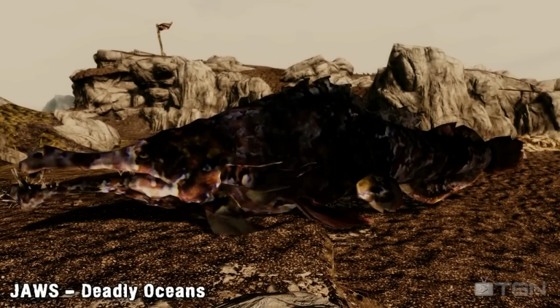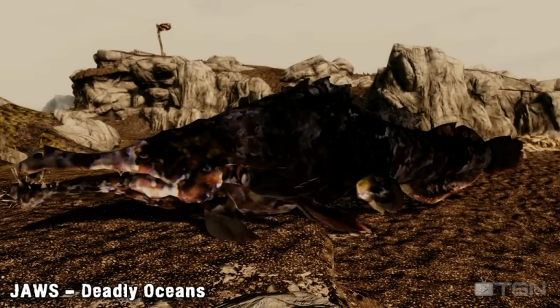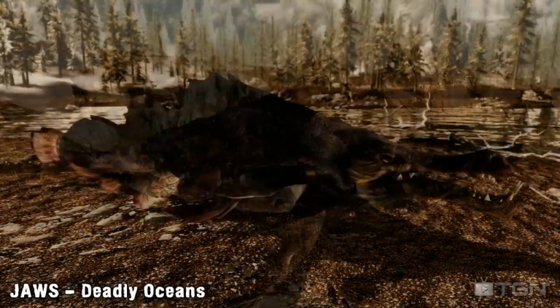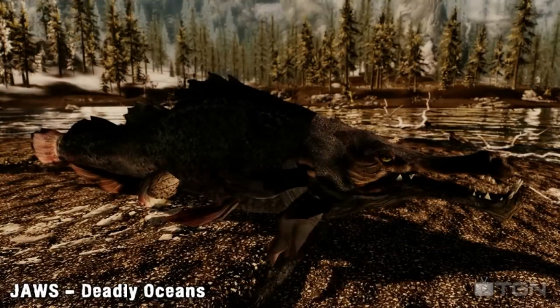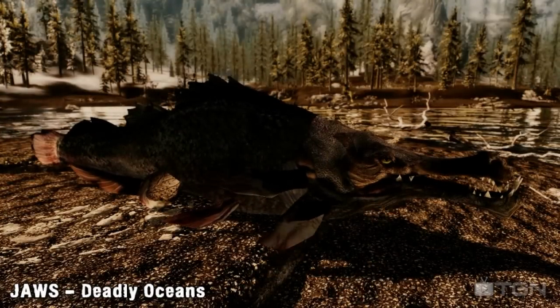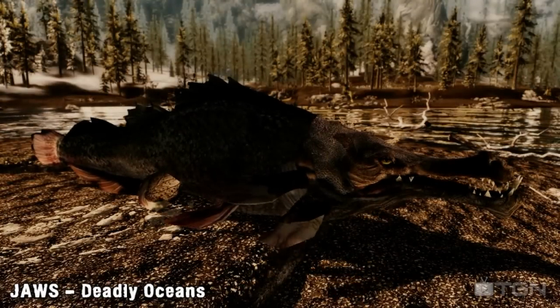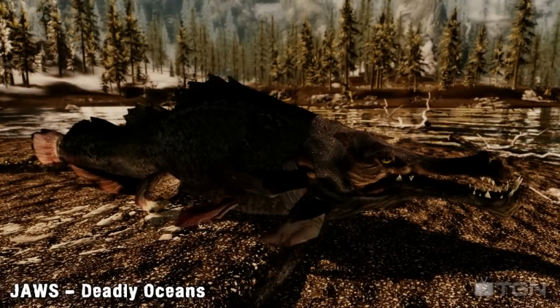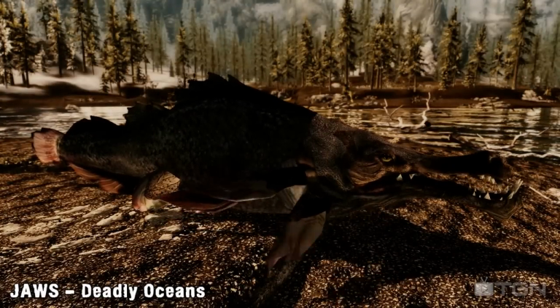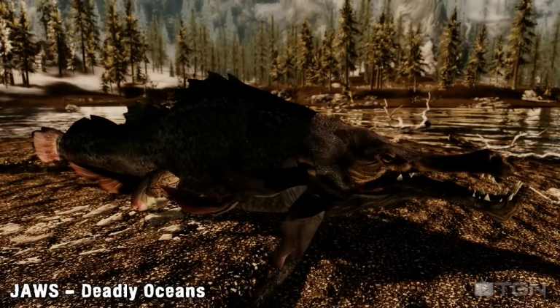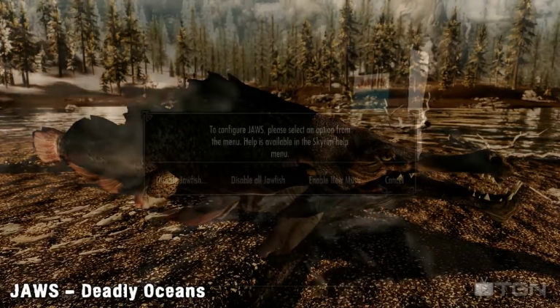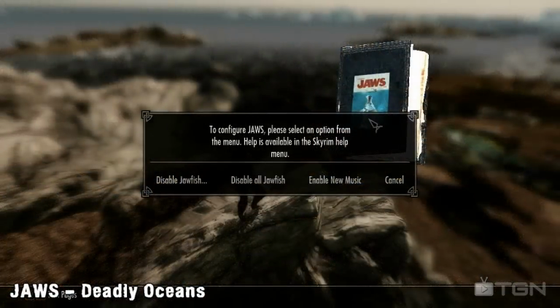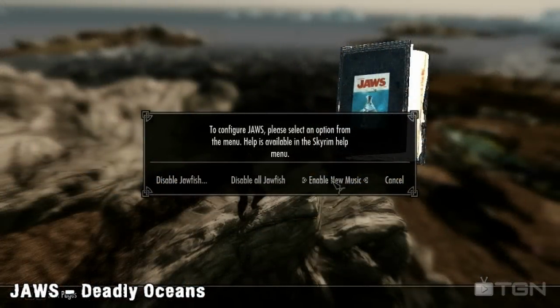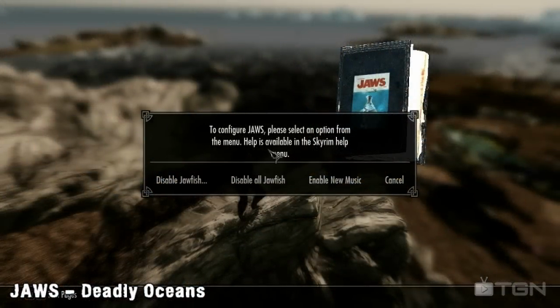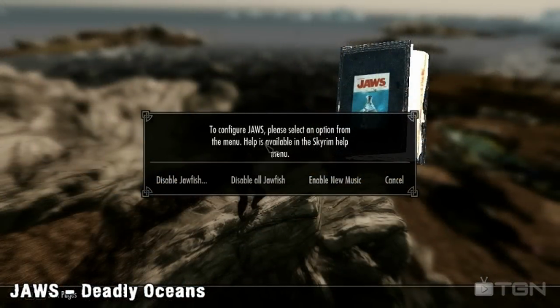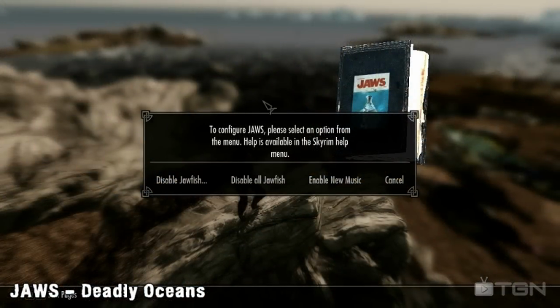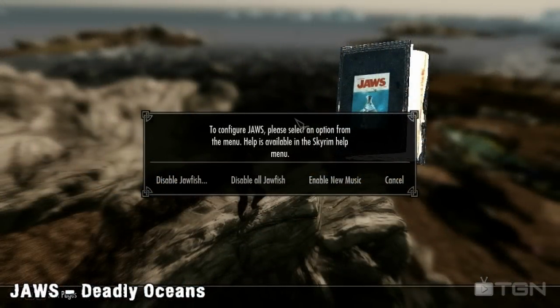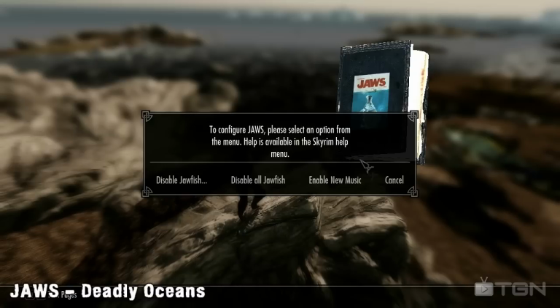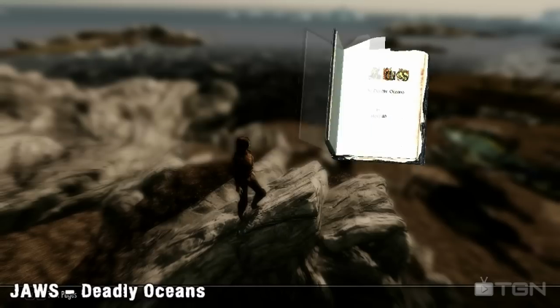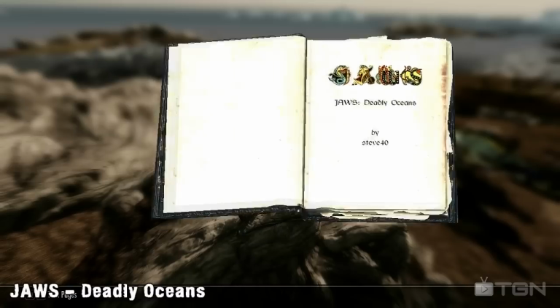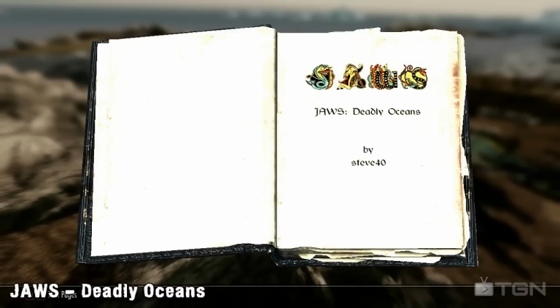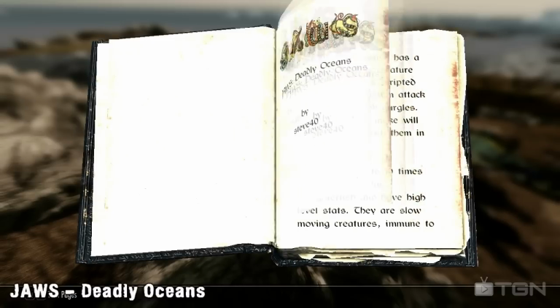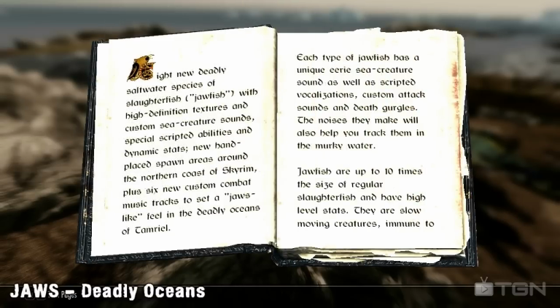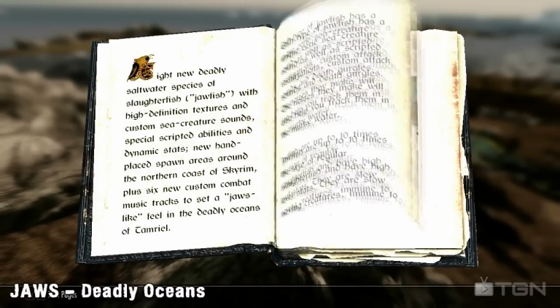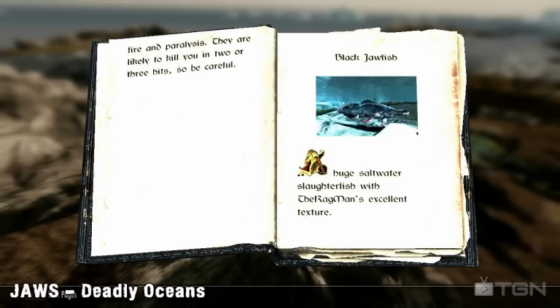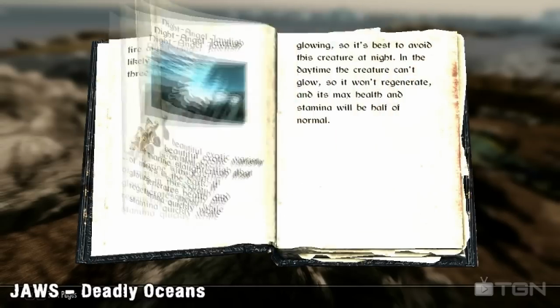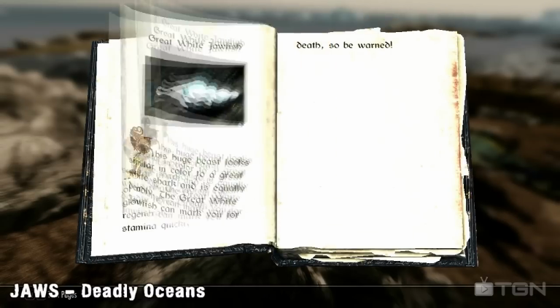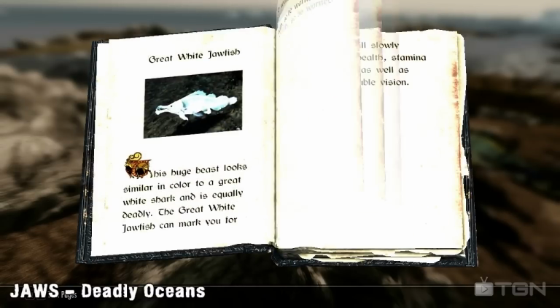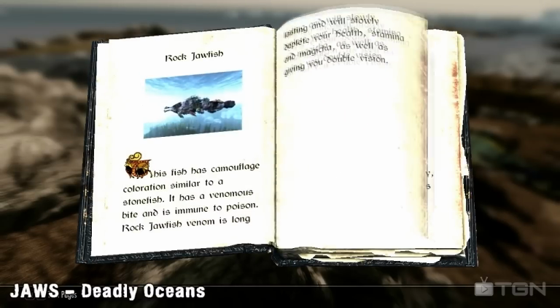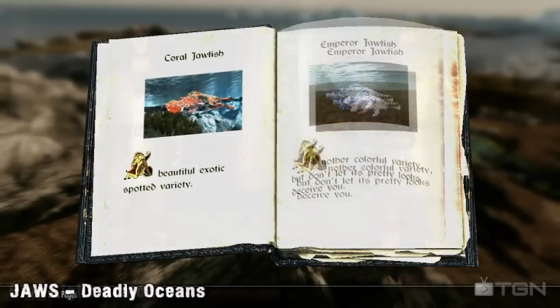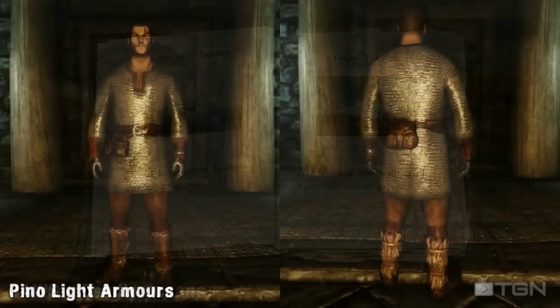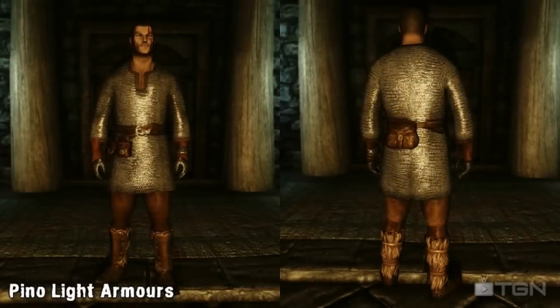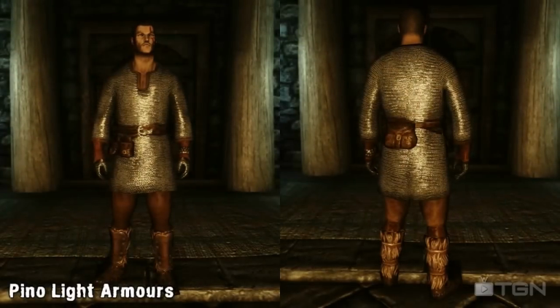For example, certain fish are 10 times larger than others, and their damage usually corresponds with their size. But to compensate, the larger fish will move much slower than the smaller ones. The fish also come with their own custom combat music to complete the Jaws-like effect, which can be turned off or on in the new book in your inventory.